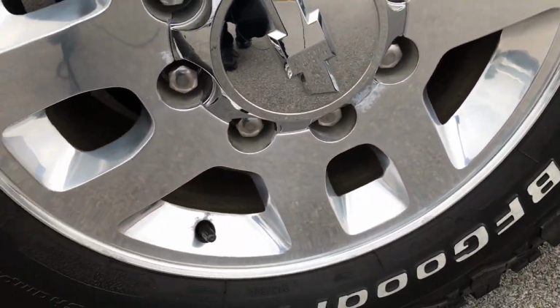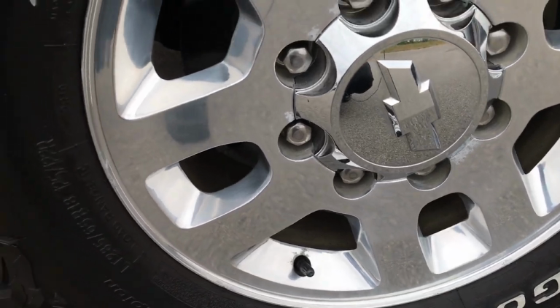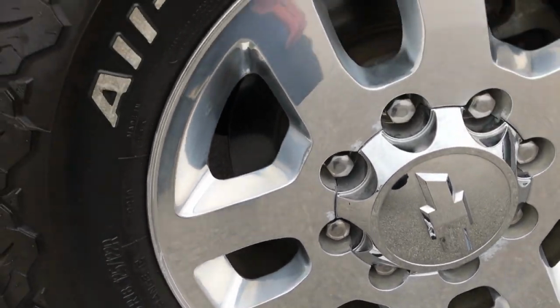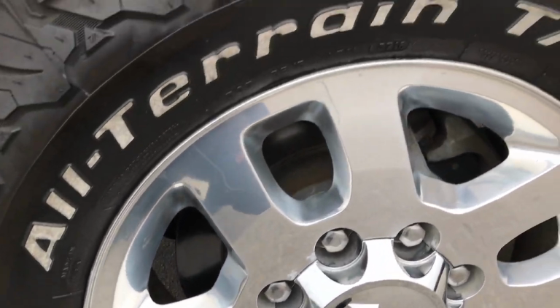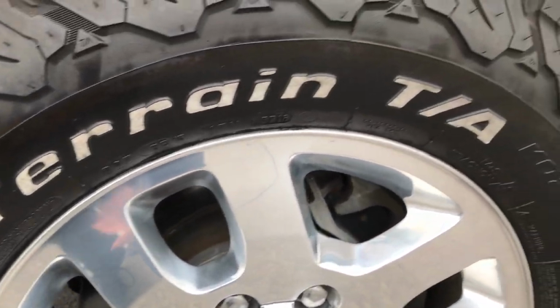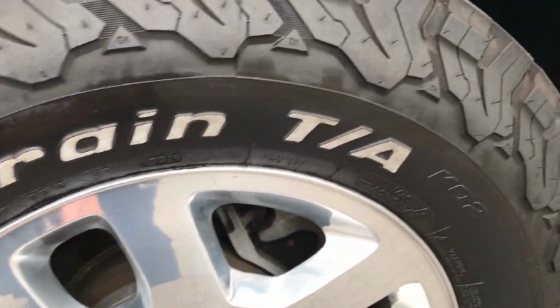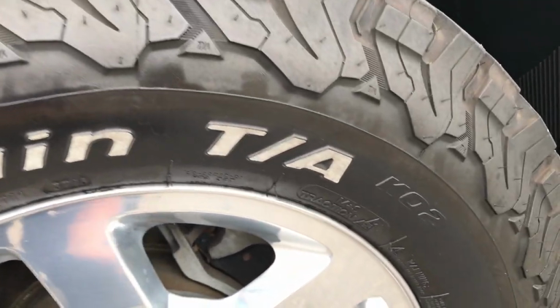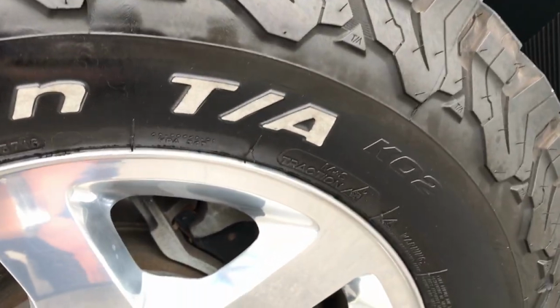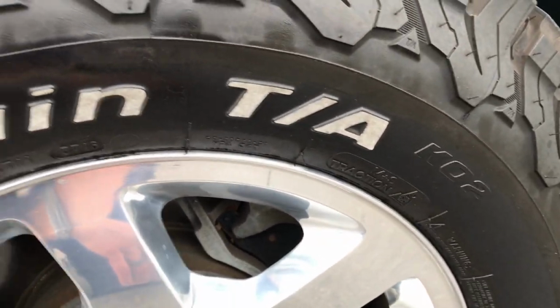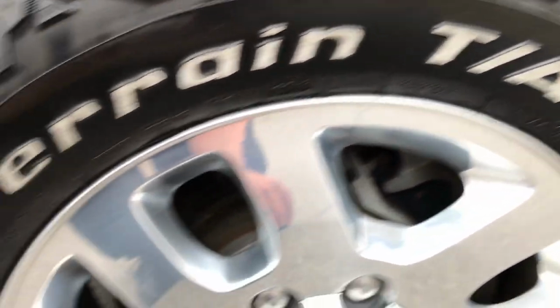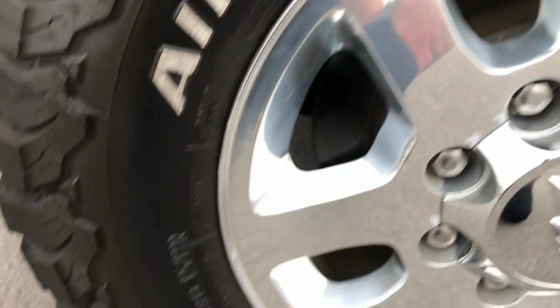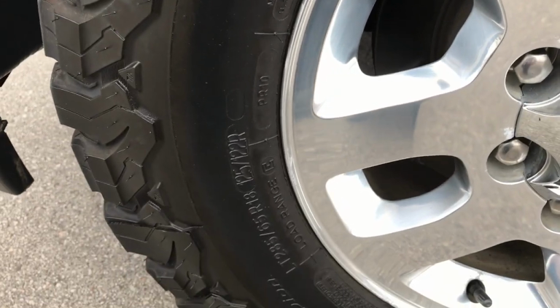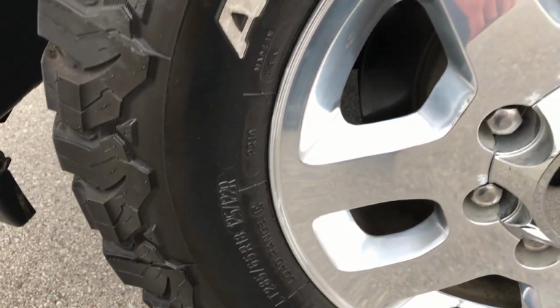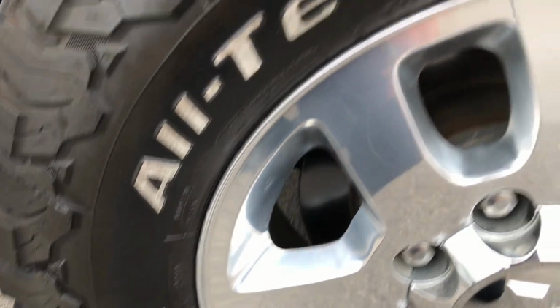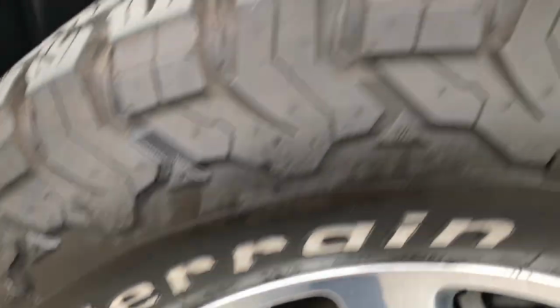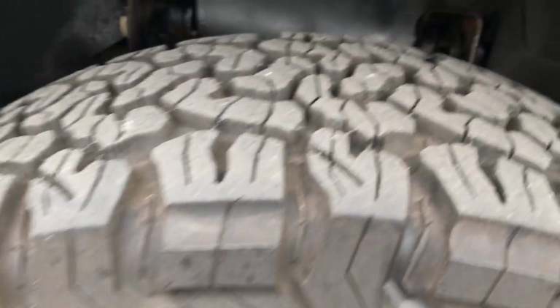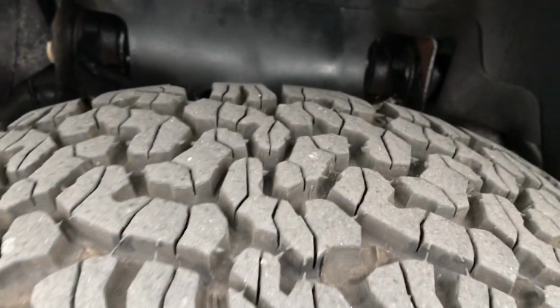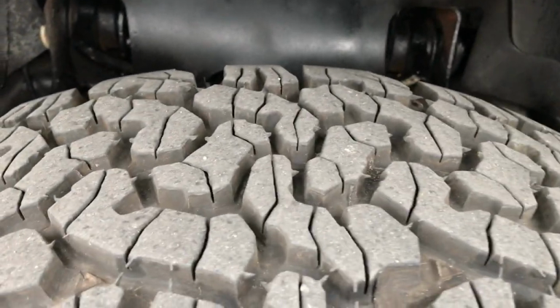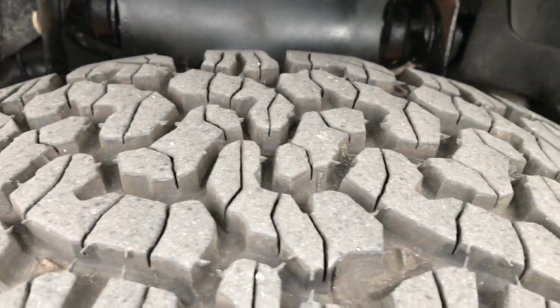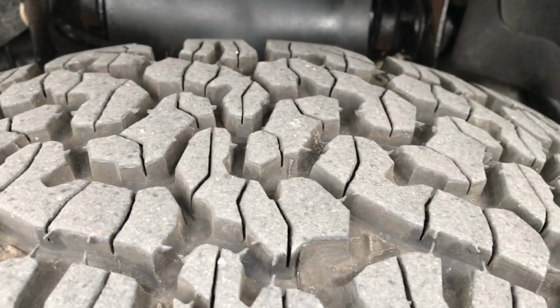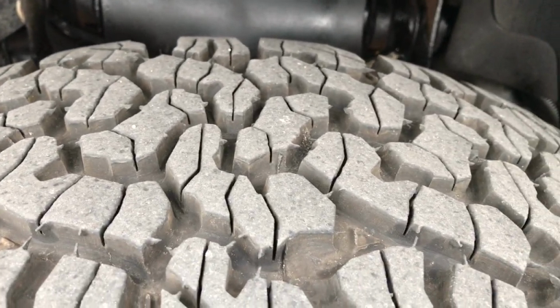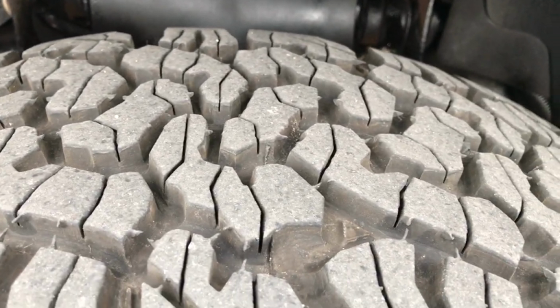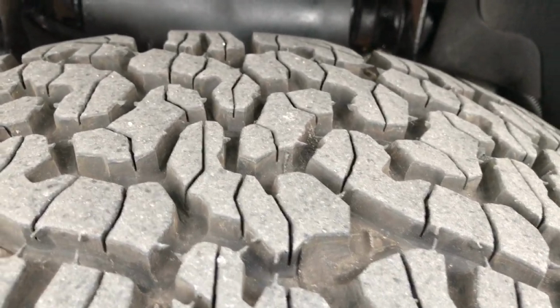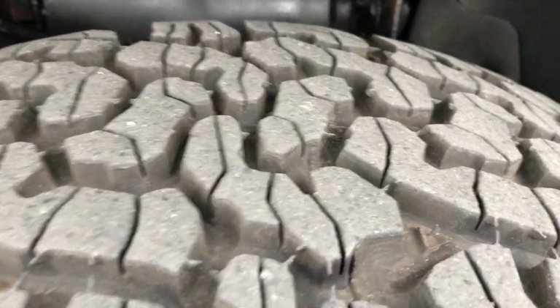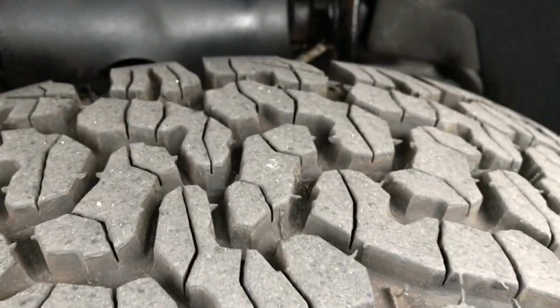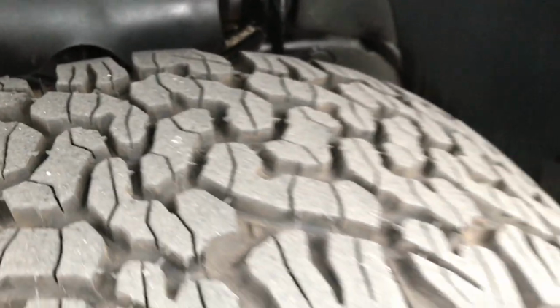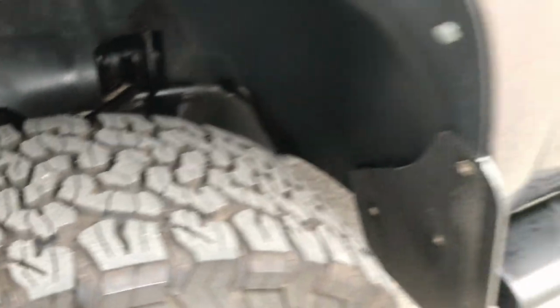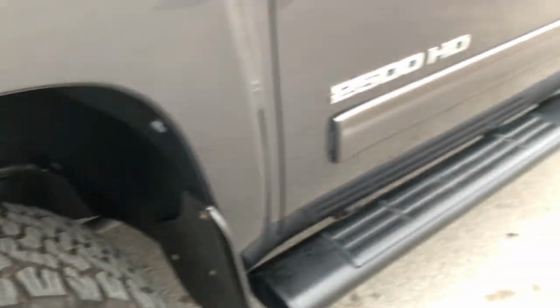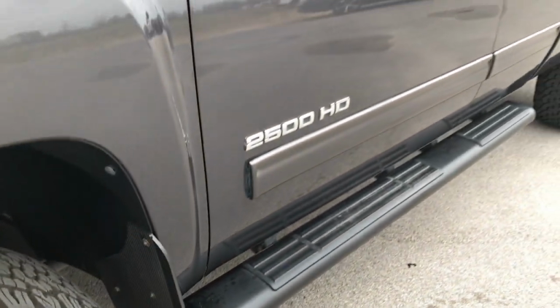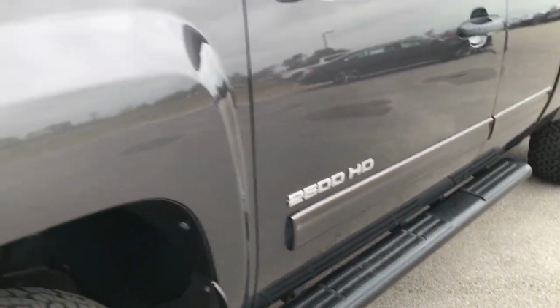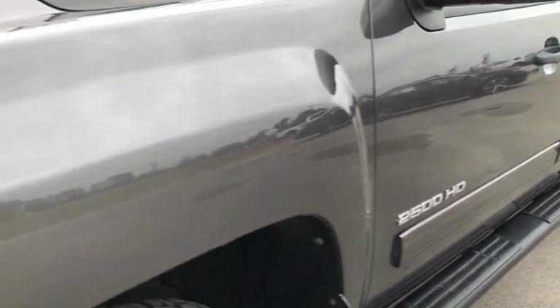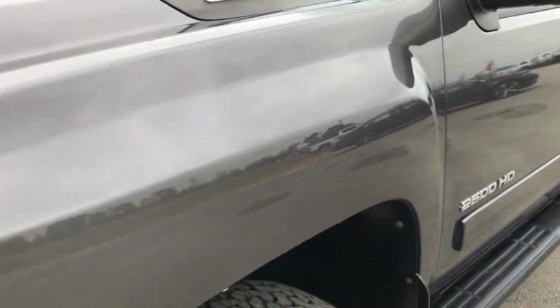Factory polished aluminum rims. They have BF Goodrich All Terrain TA LT 285/65R18 tires. These tires look like they have probably about 80% of the tread left on them, so lots of tread left.